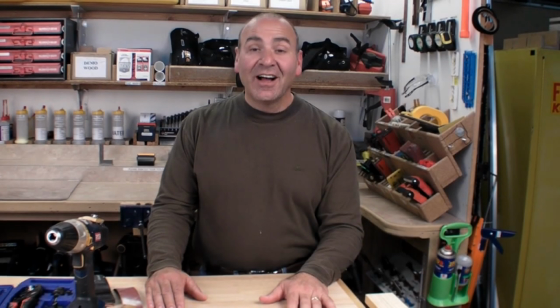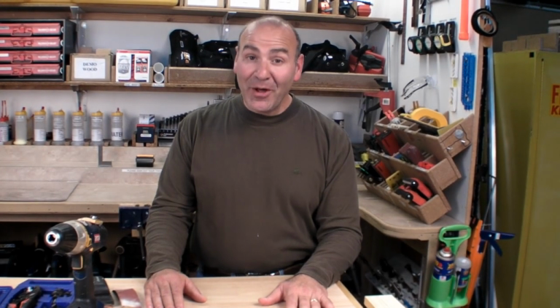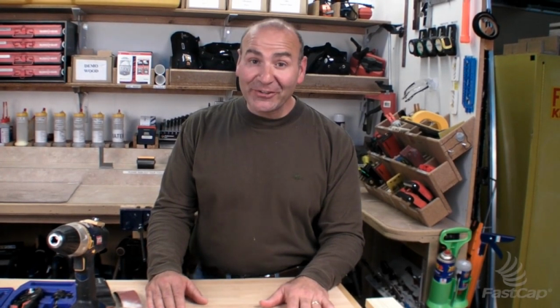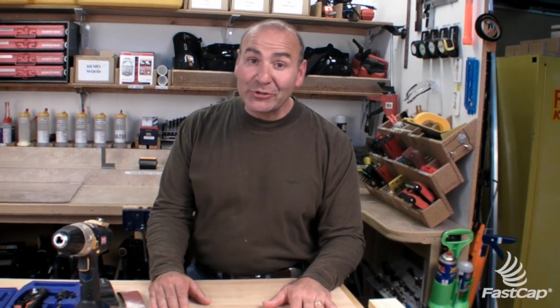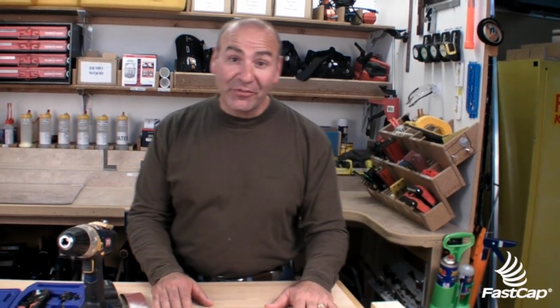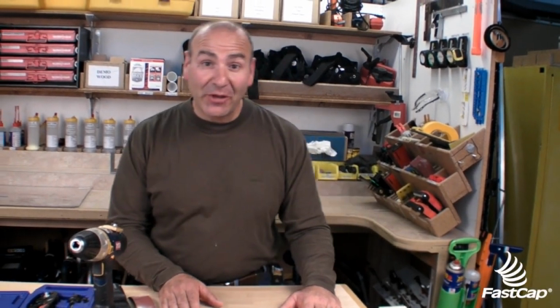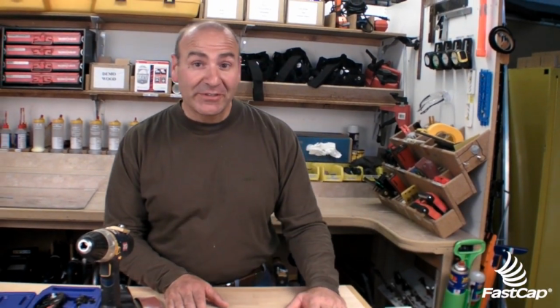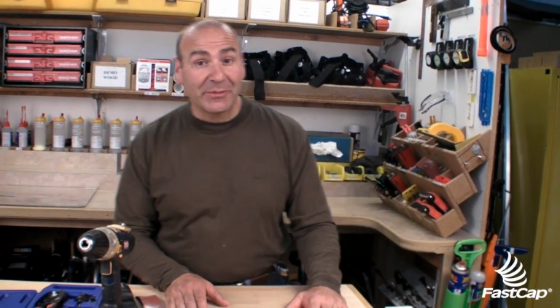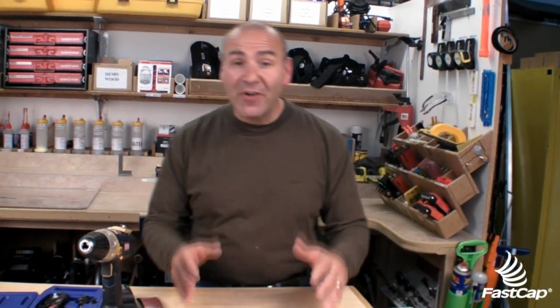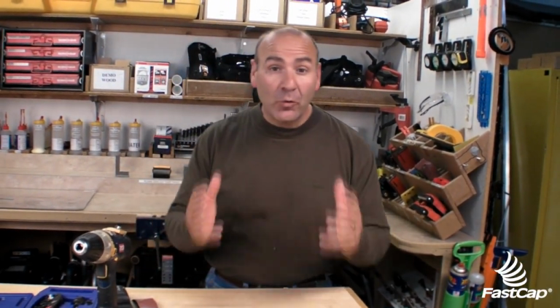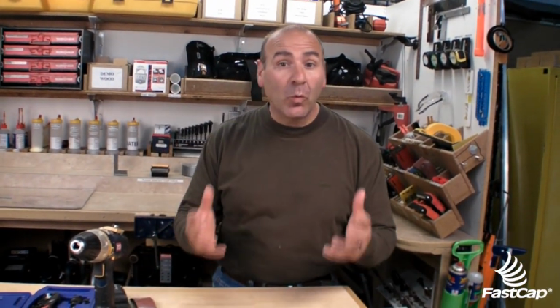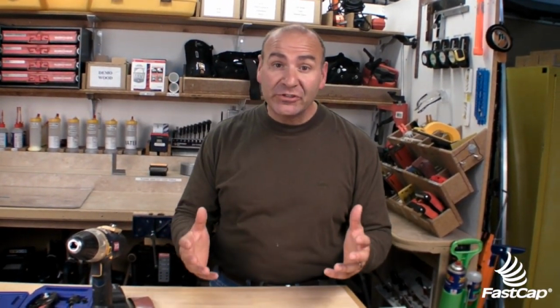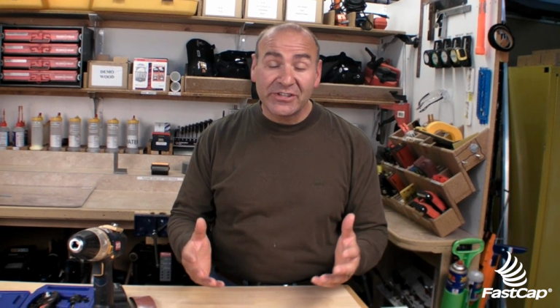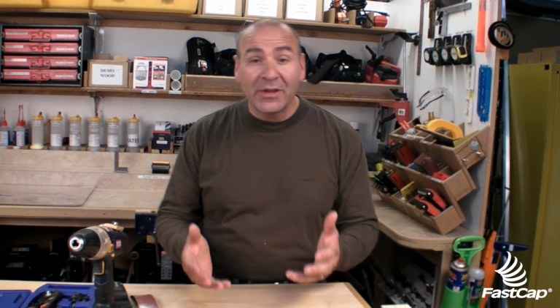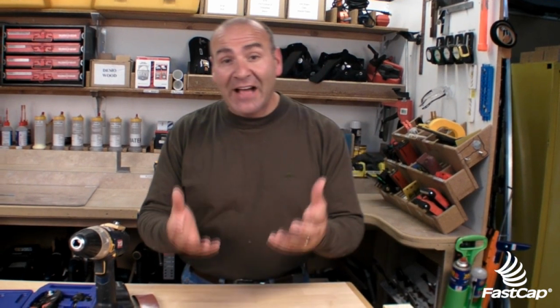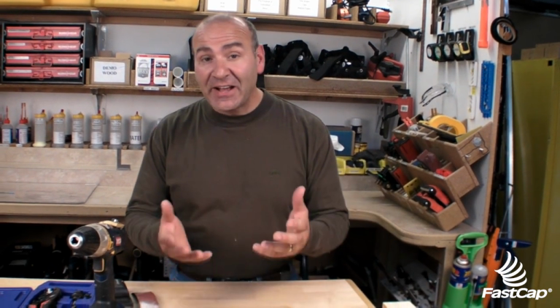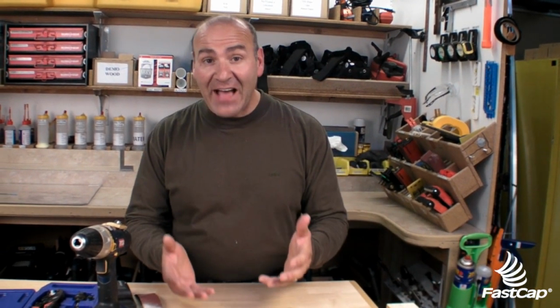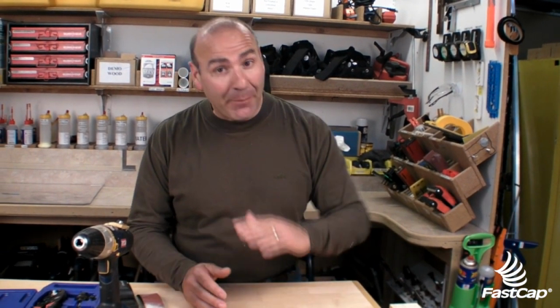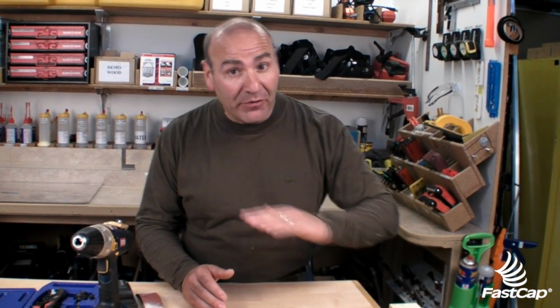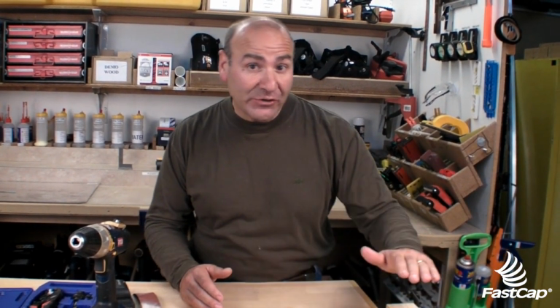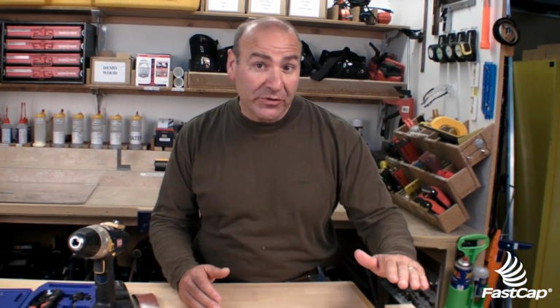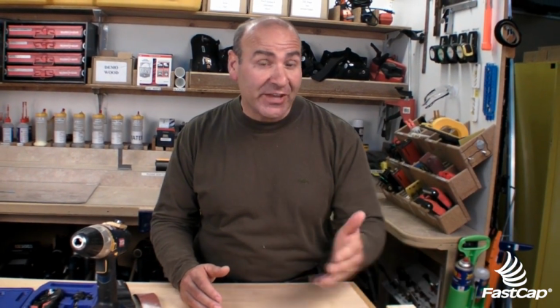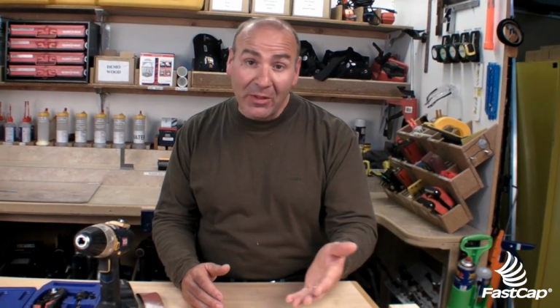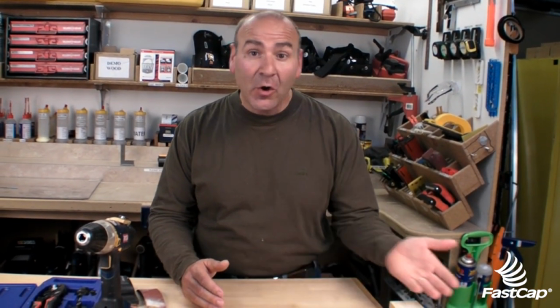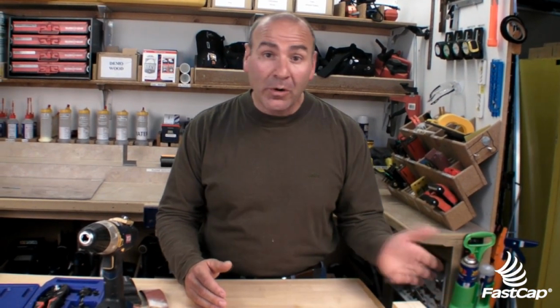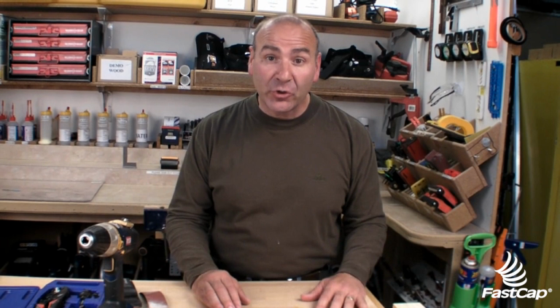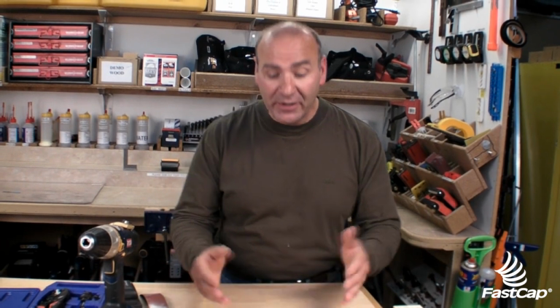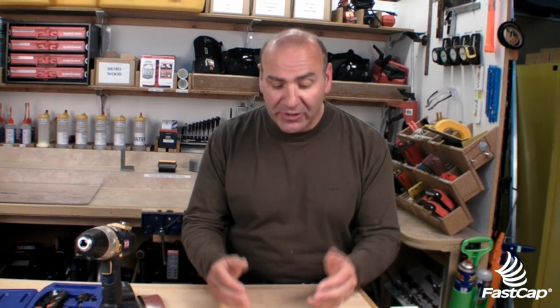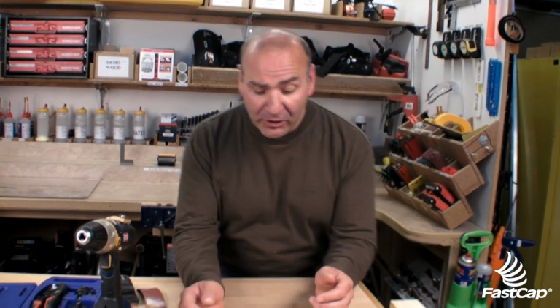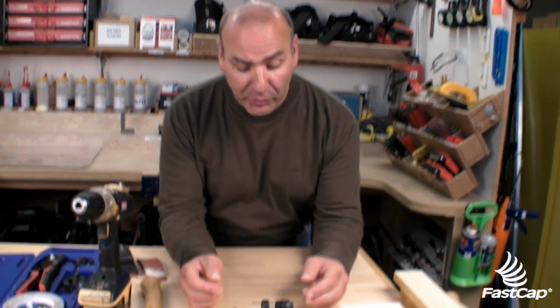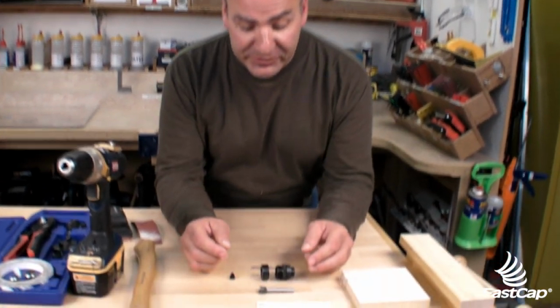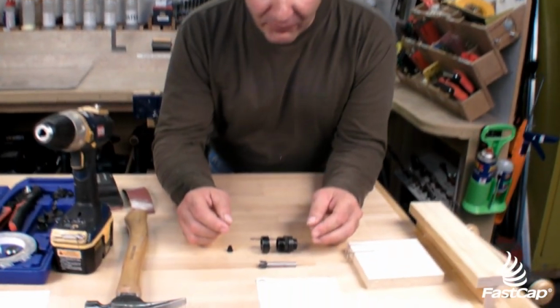Hi, I'm Paul Akers and I'm going to show you the flush mount drill bit system. It's a very cool, well-engineered system to actually take a fast cap and put it flush with the surface in melamine or in natural wood. So let's take a look at the drill bit to start off with.